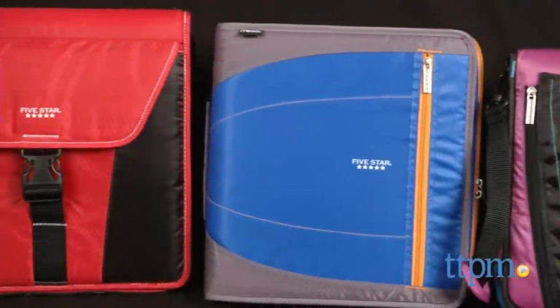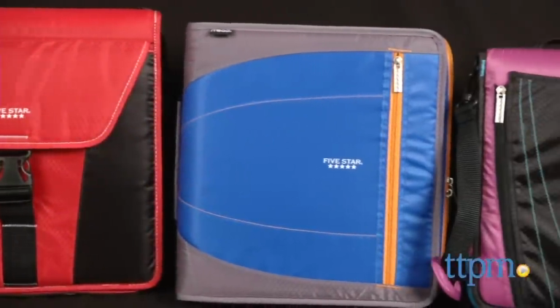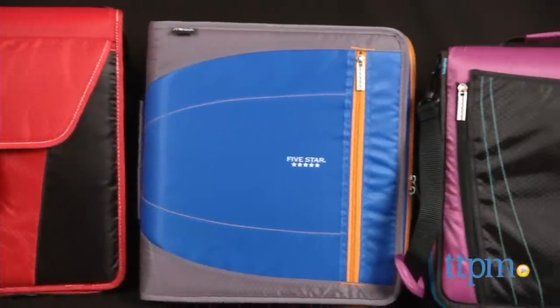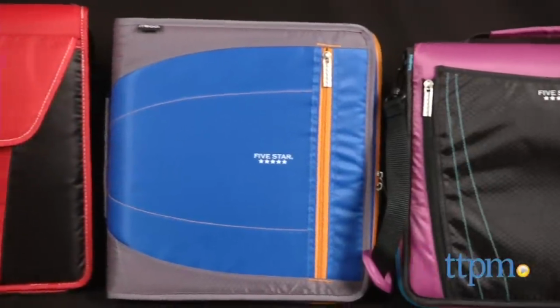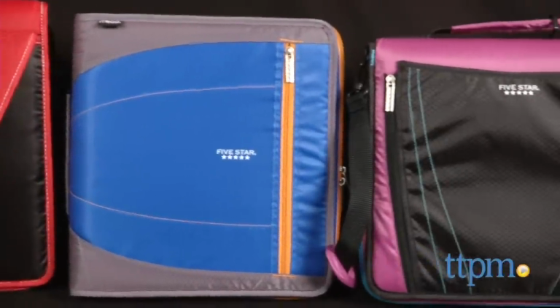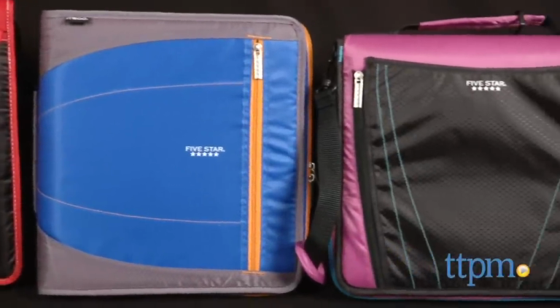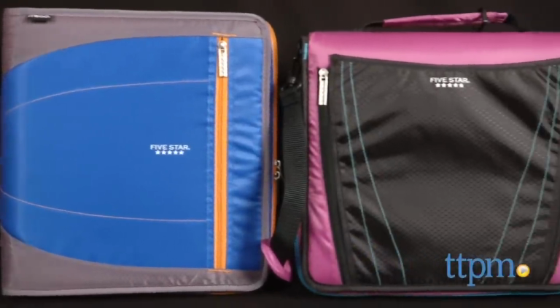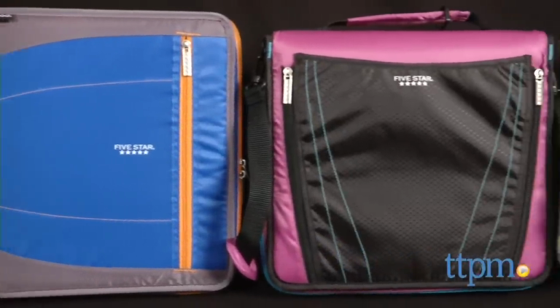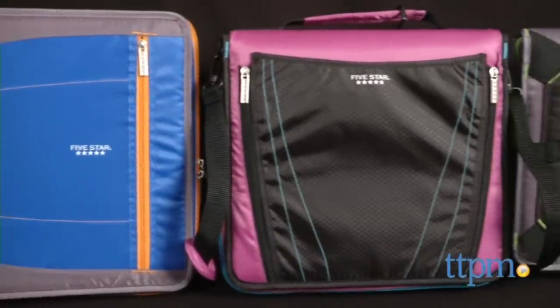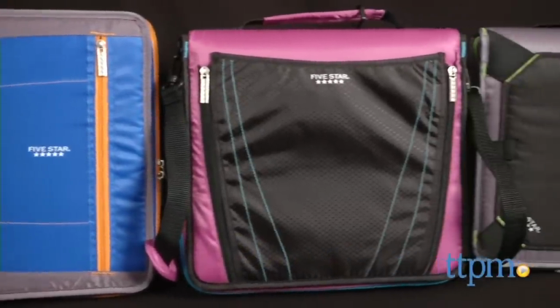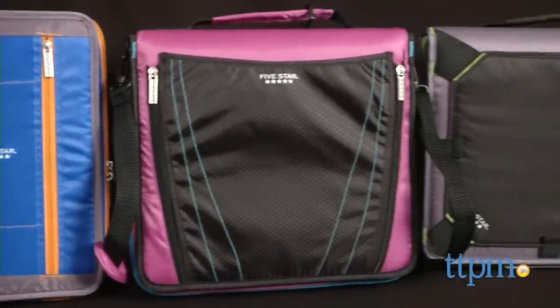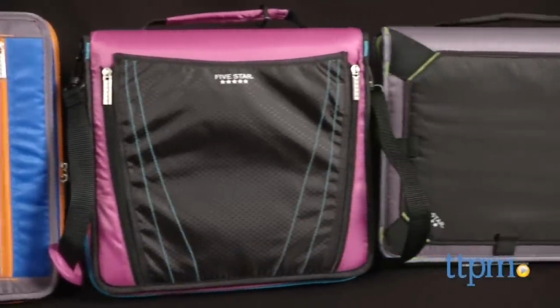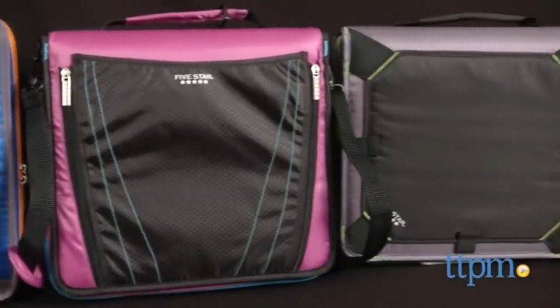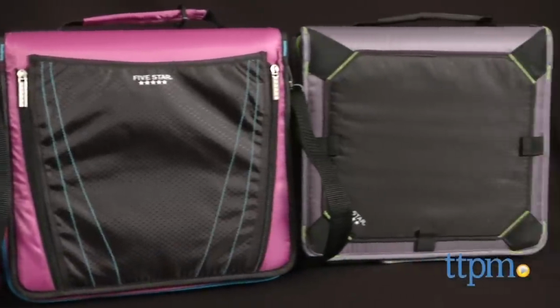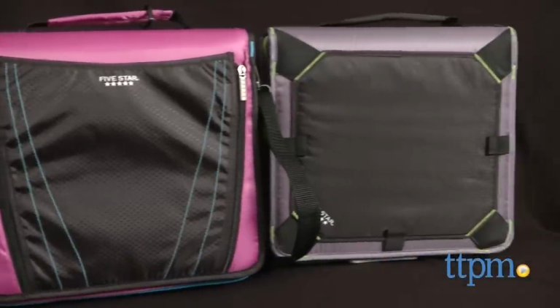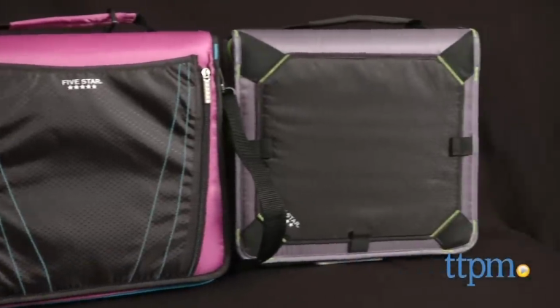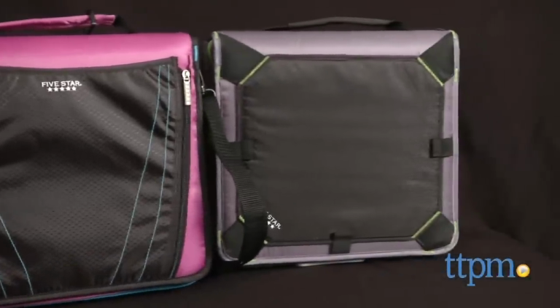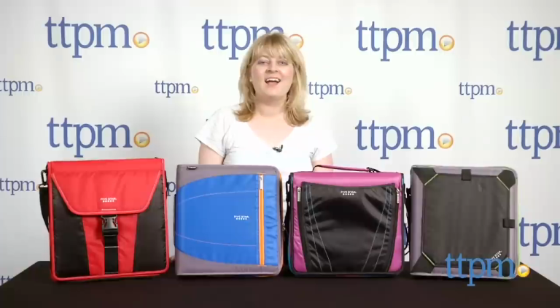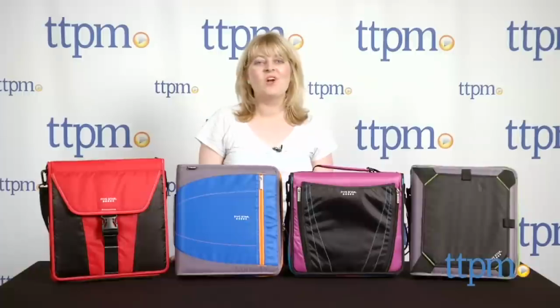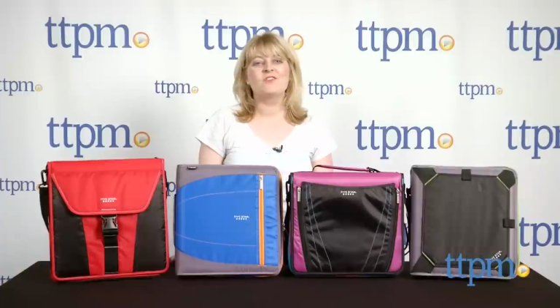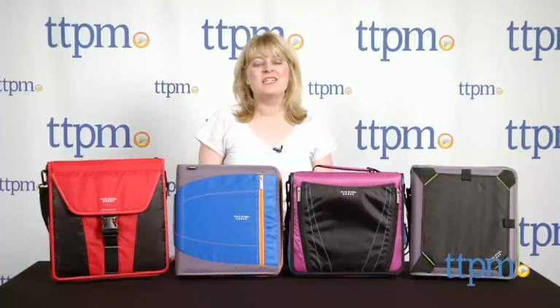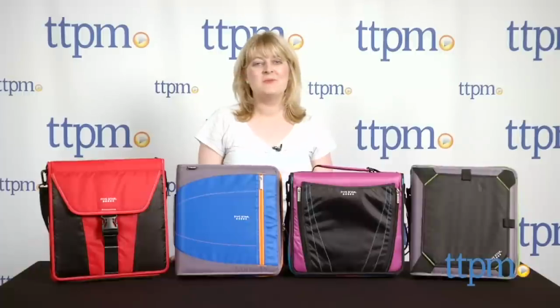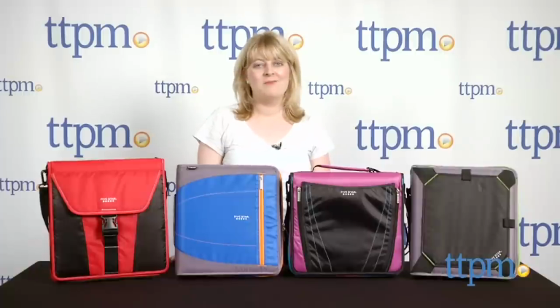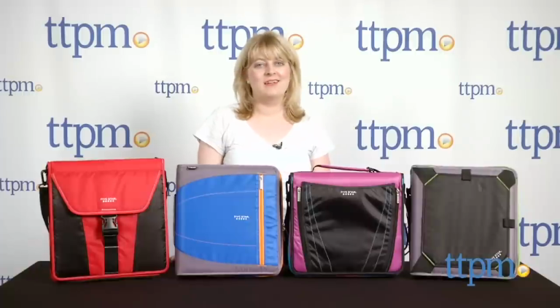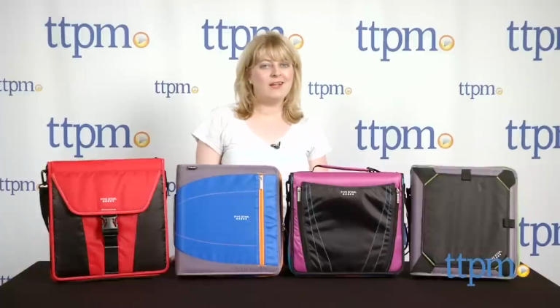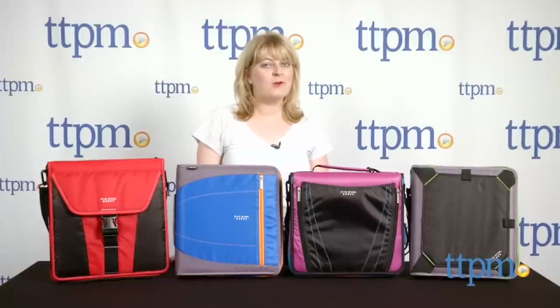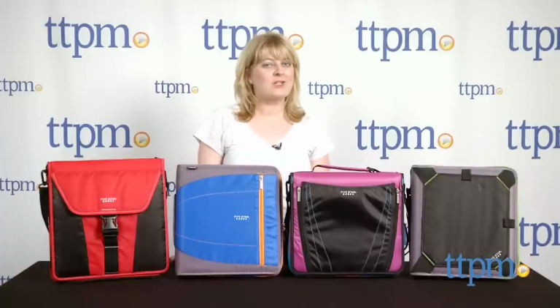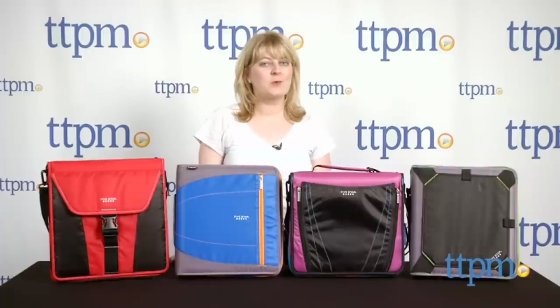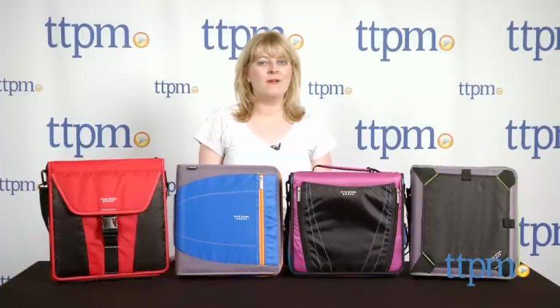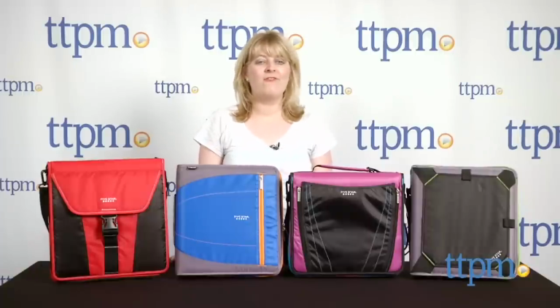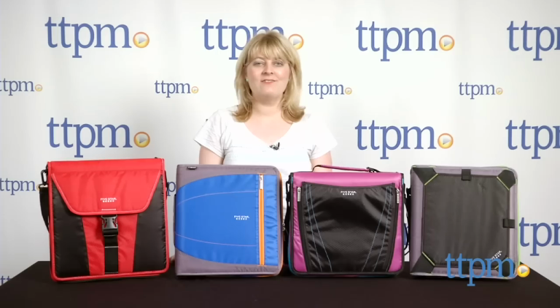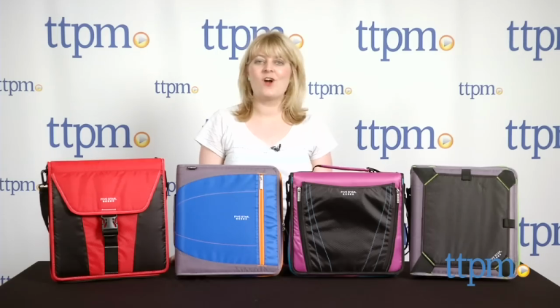New 5 Star binders aim to keep students organized this school year. Hi, I'm Laurie from TTPM, getting ready for Back to School with 5 Star.